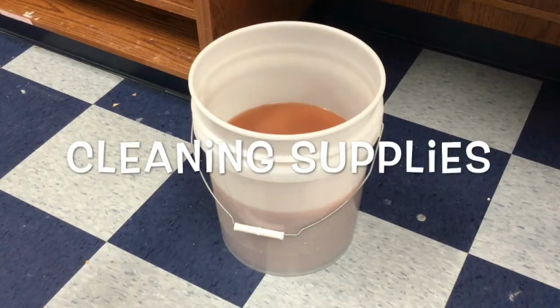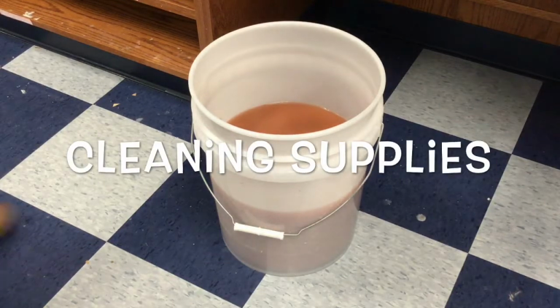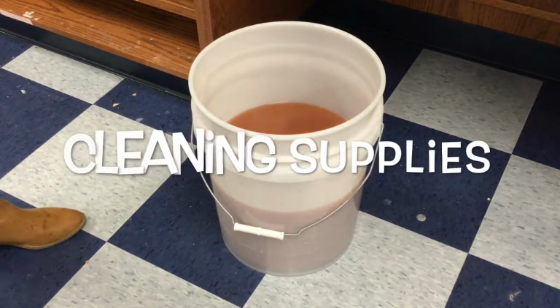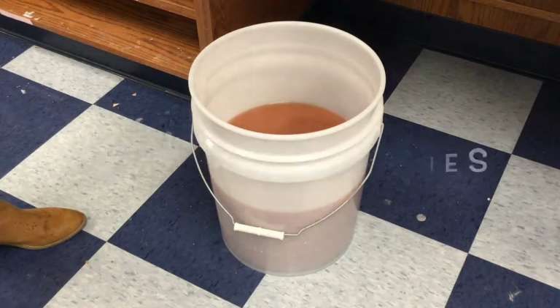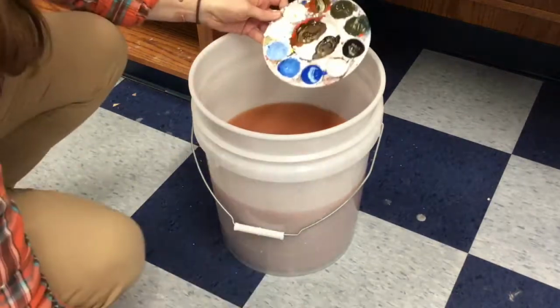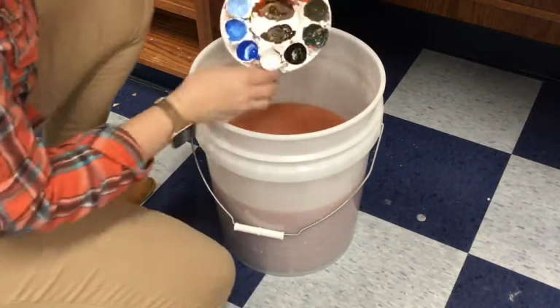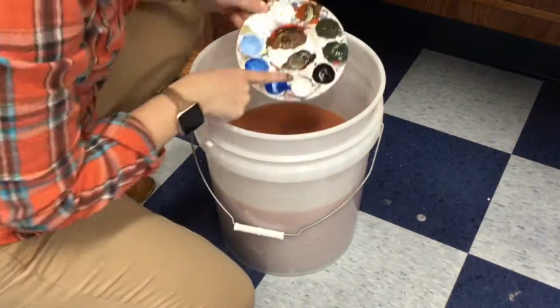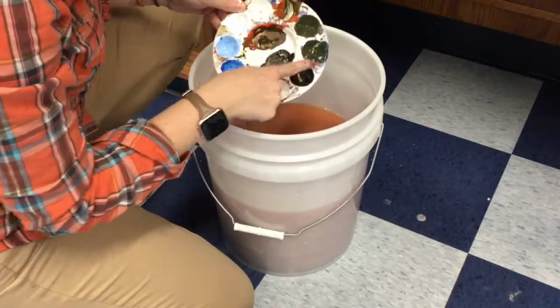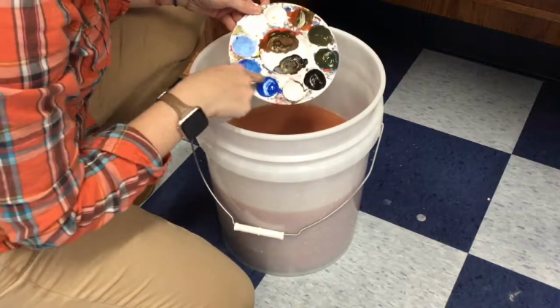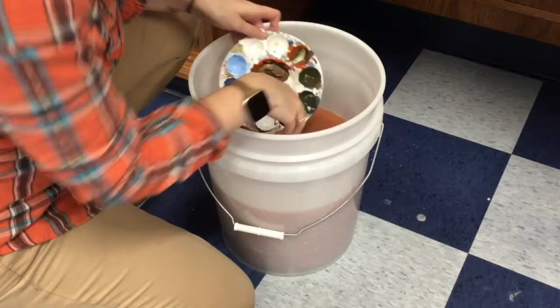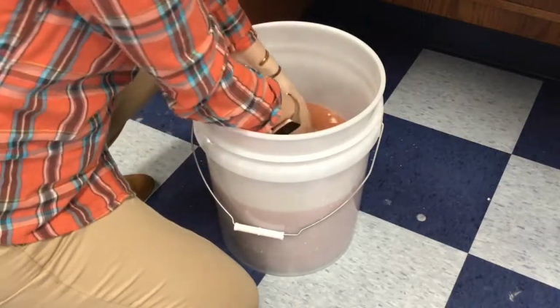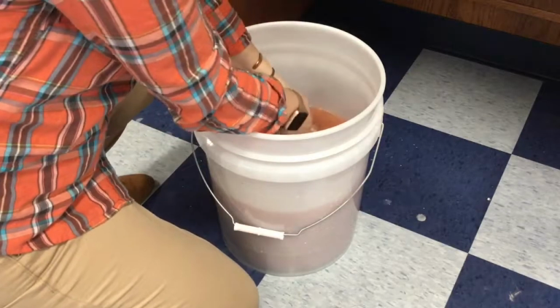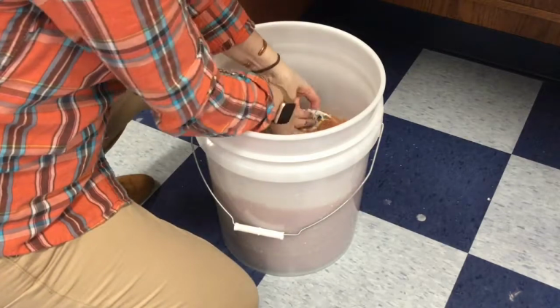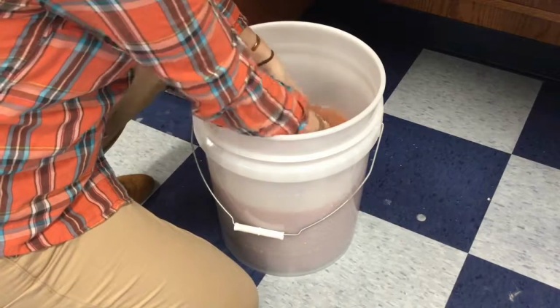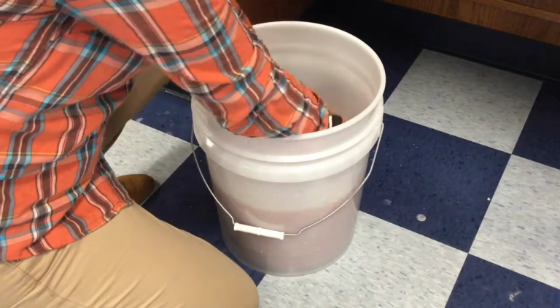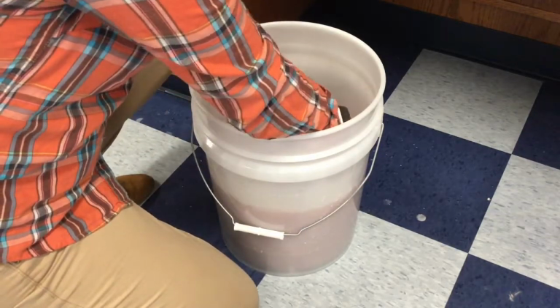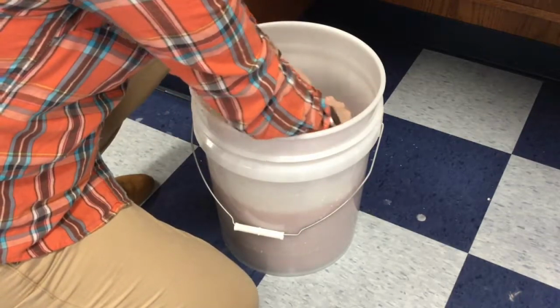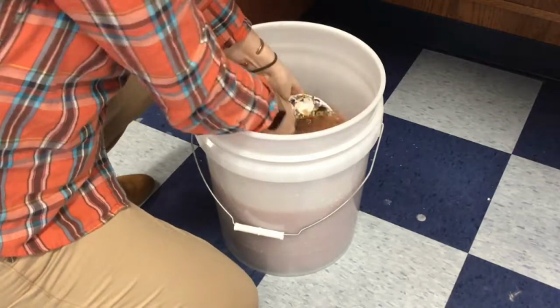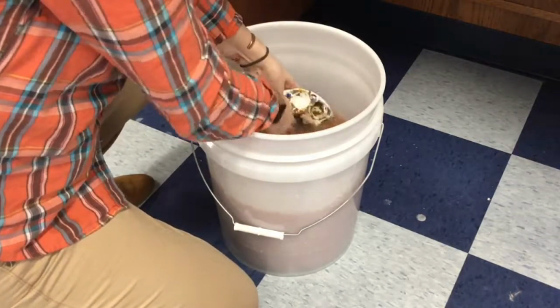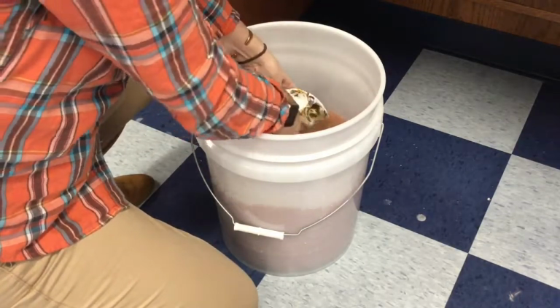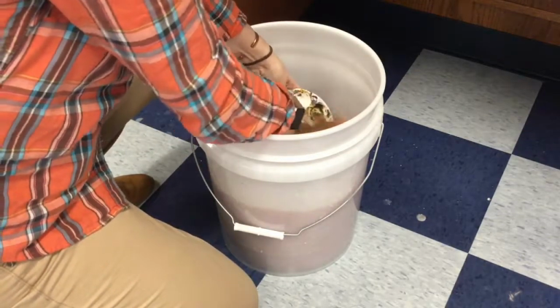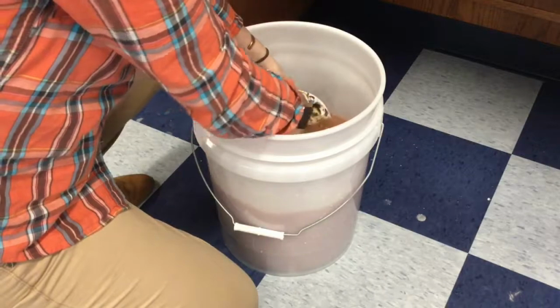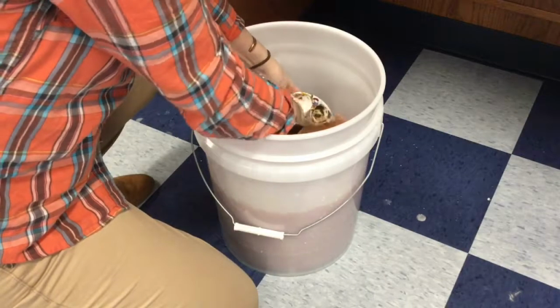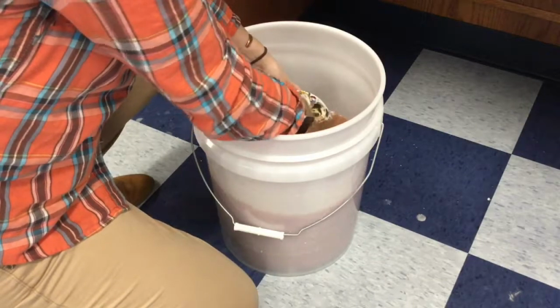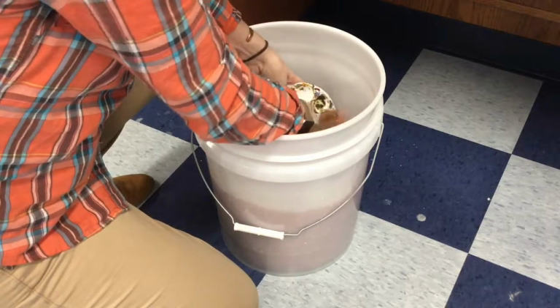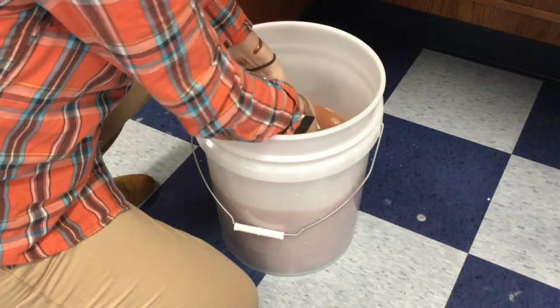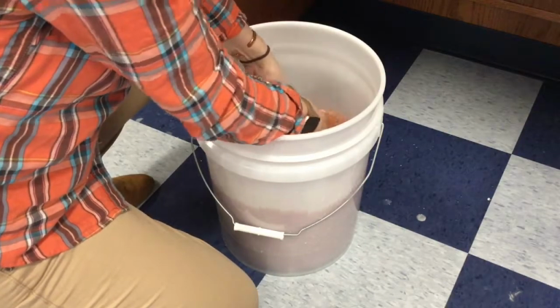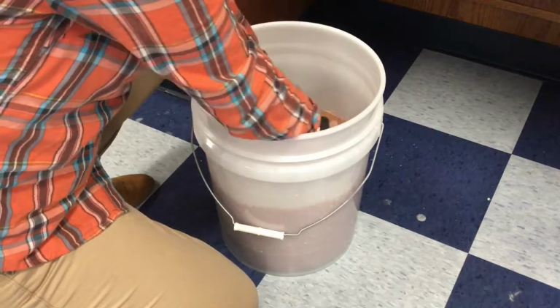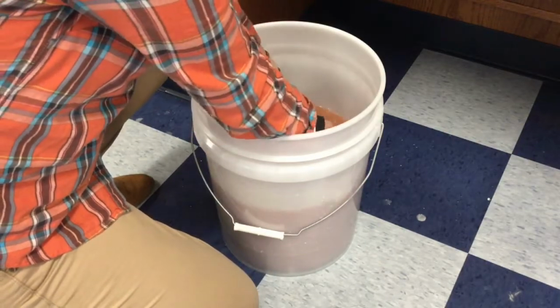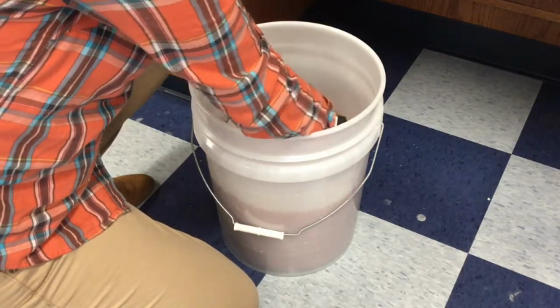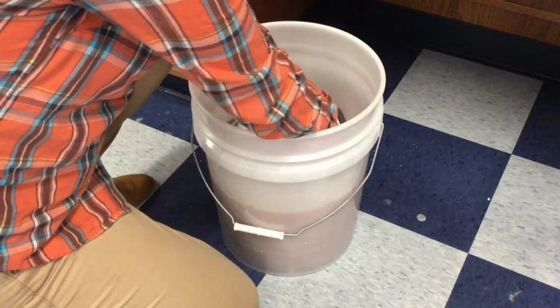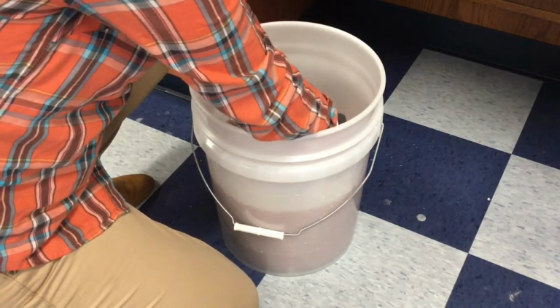When cleaning your supplies, any extra paint on your palette can go back in the paint container. If it is contaminated, you just leave it and we can clean it off in the bucket. You're cleaning off all the paint in the bucket first. The paint cannot go down the drain with our sink.